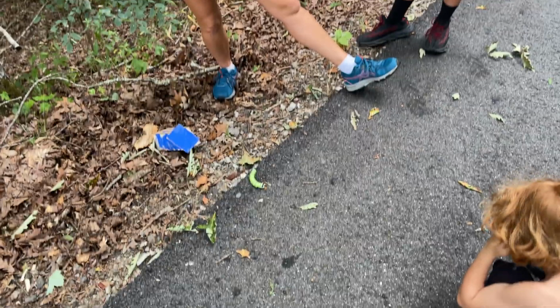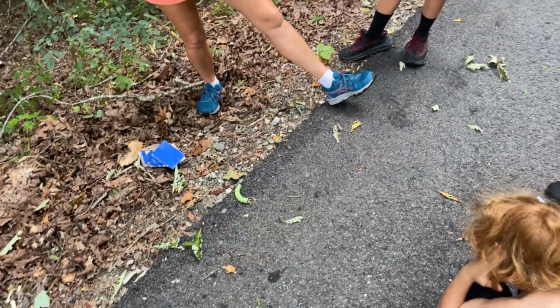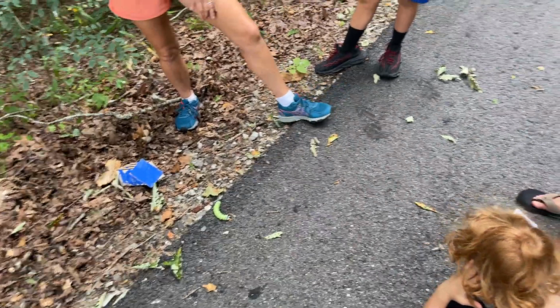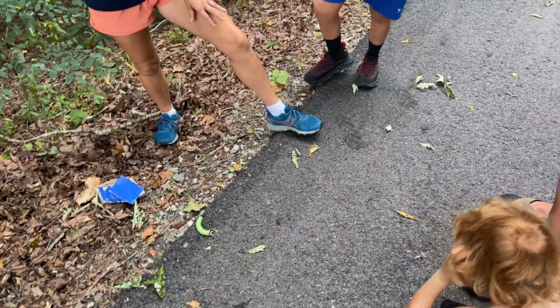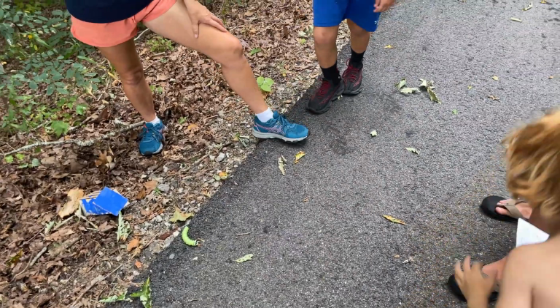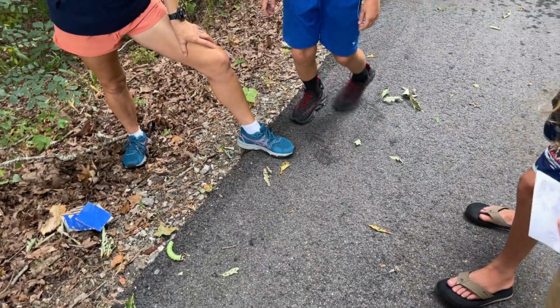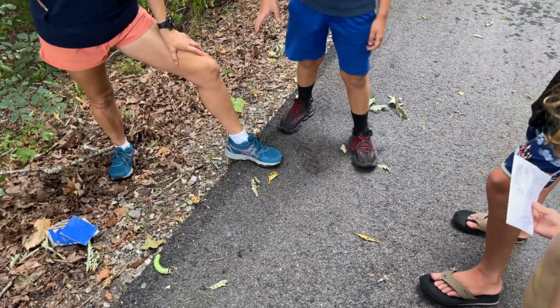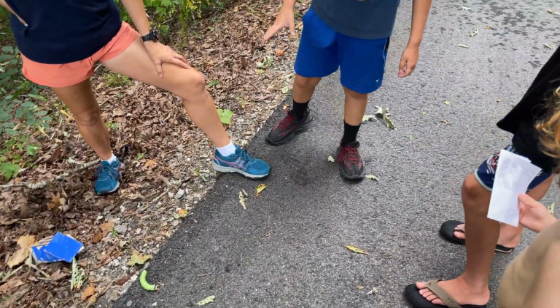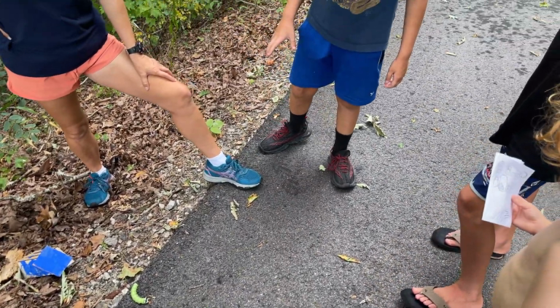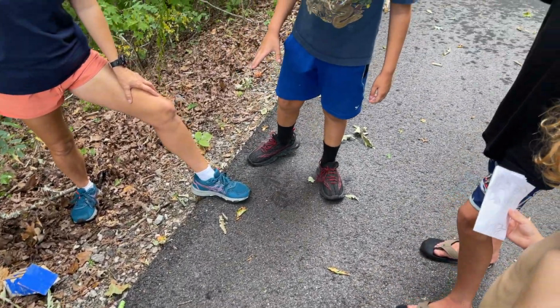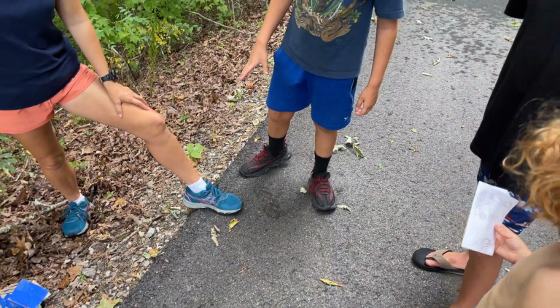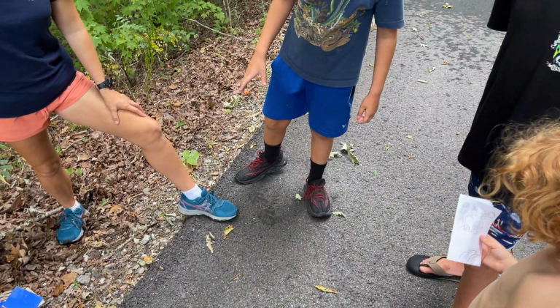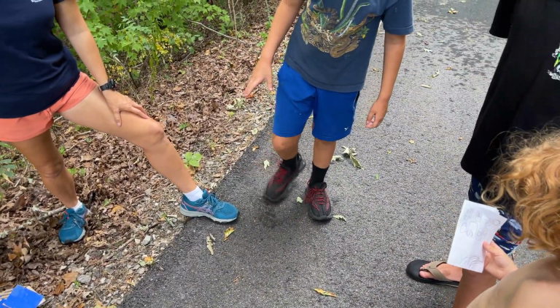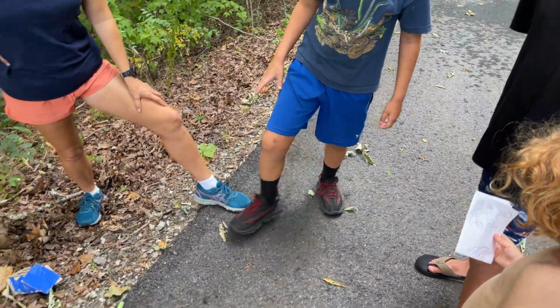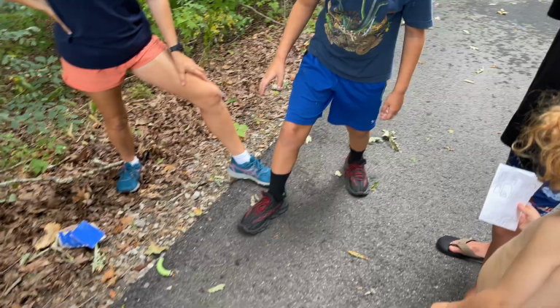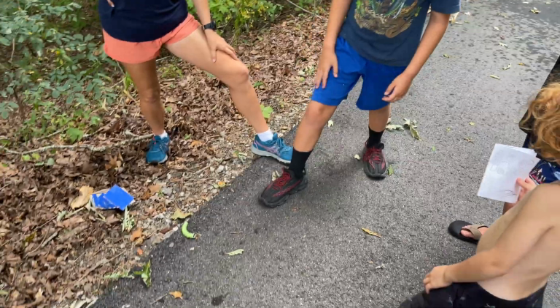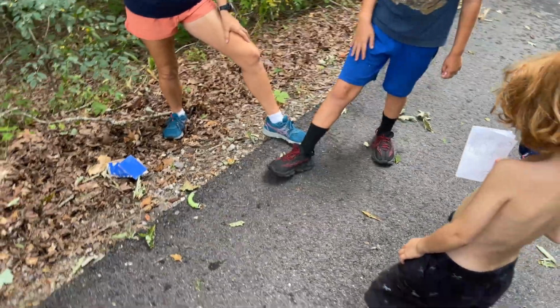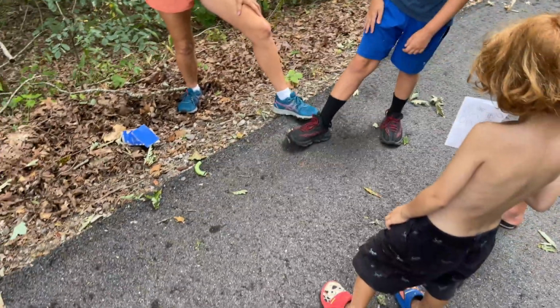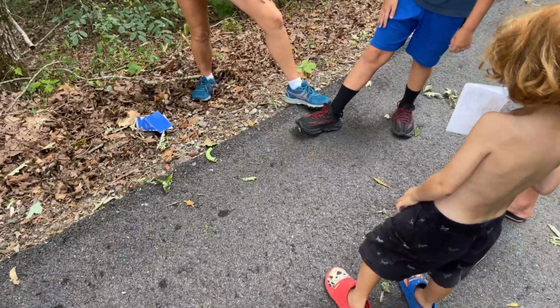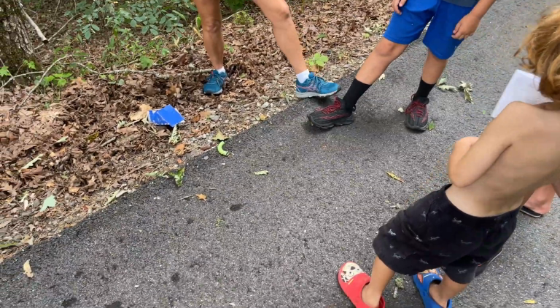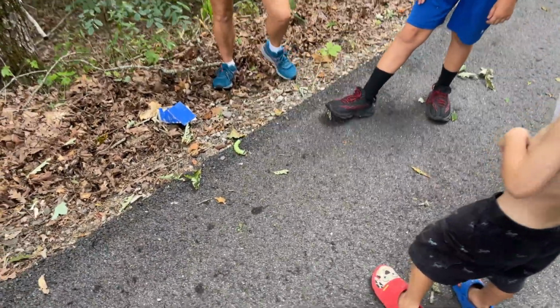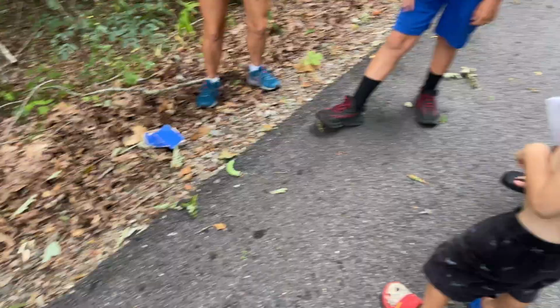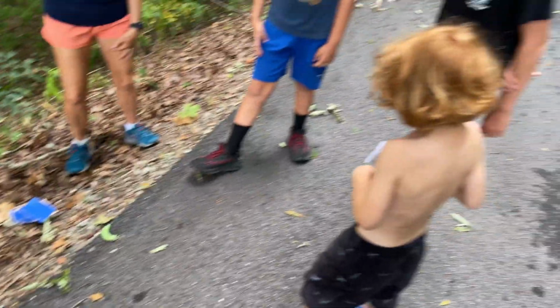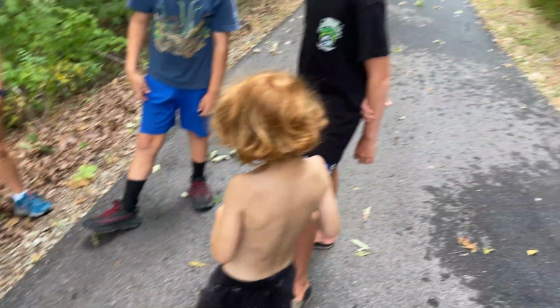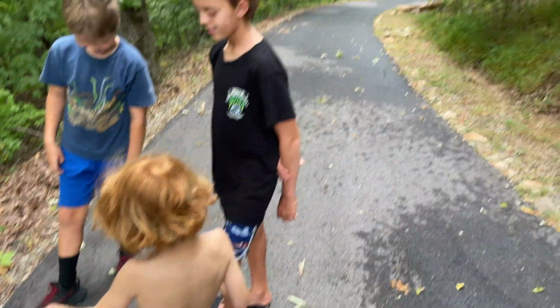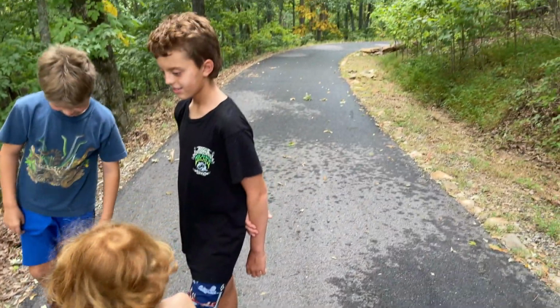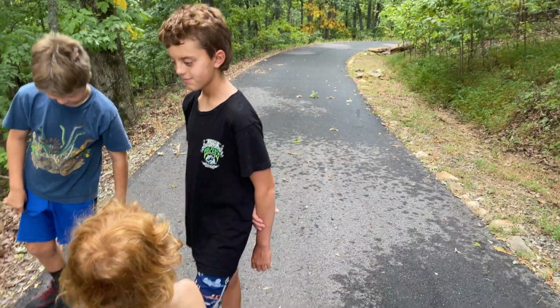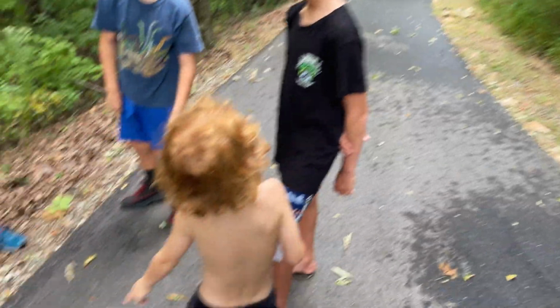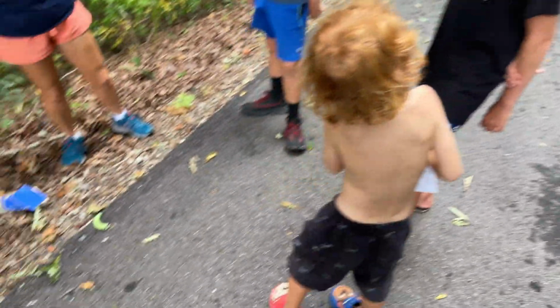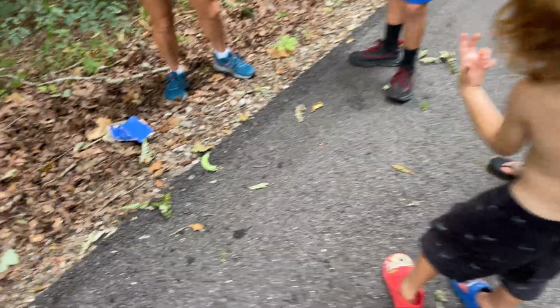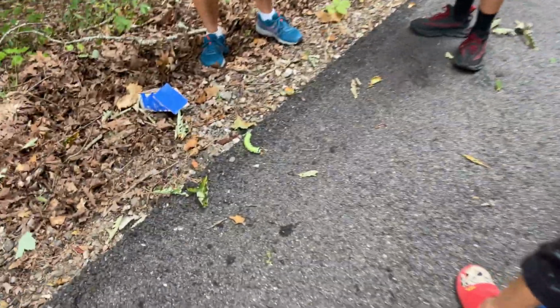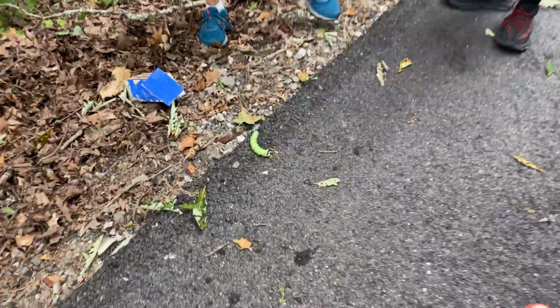We're all standing here — the kids took the dogs for a walk today and walked them down the driveway, and they came across this amazing caterpillar.